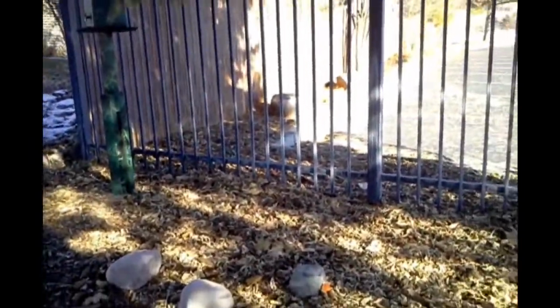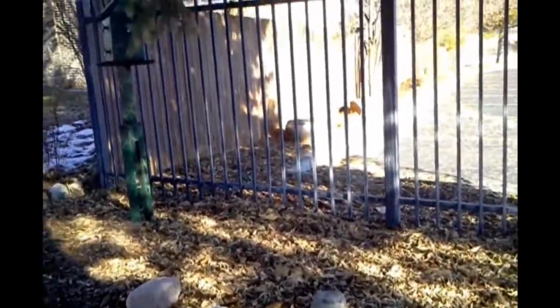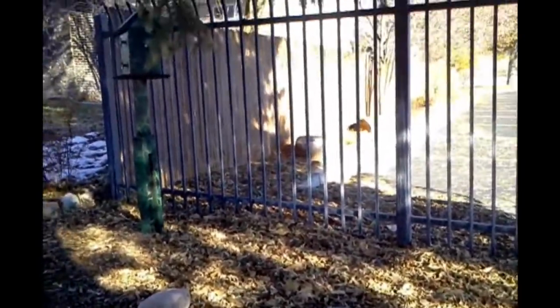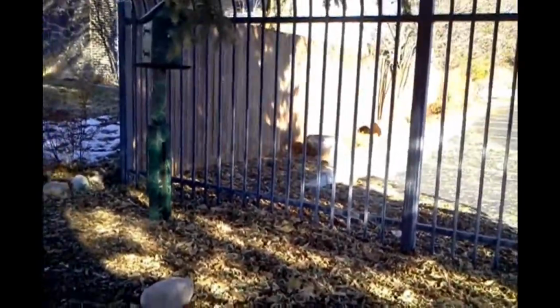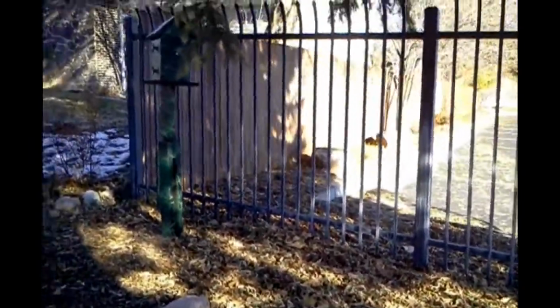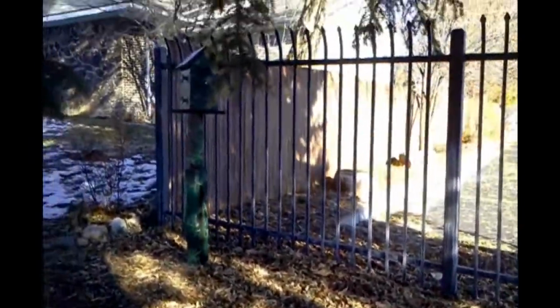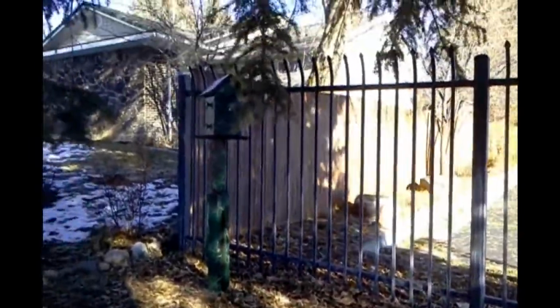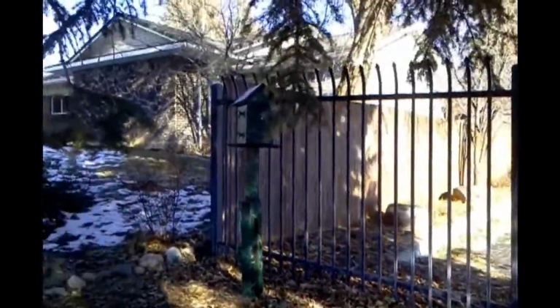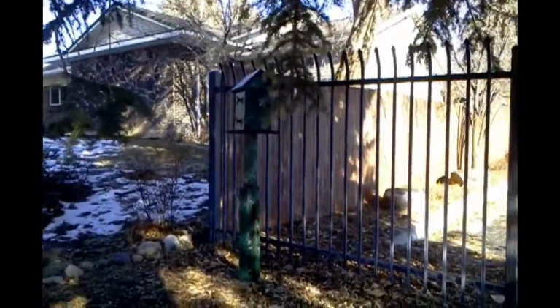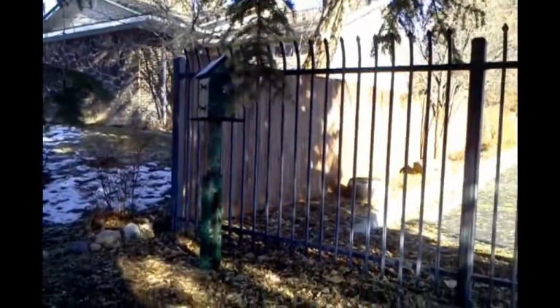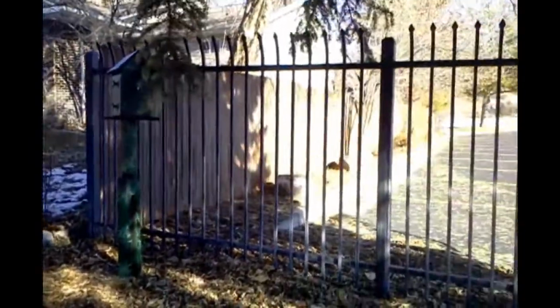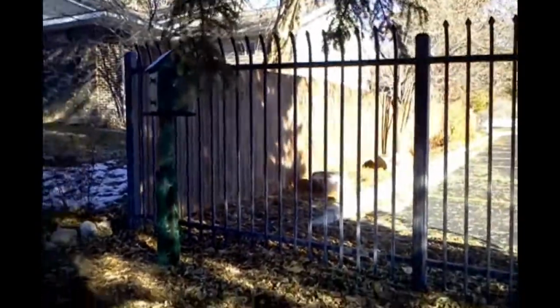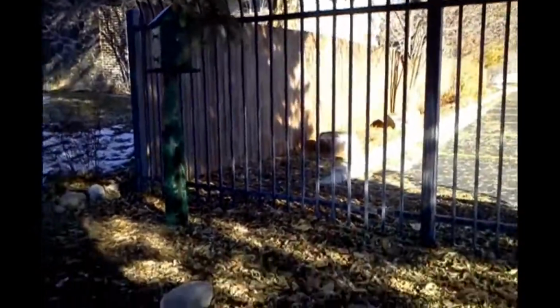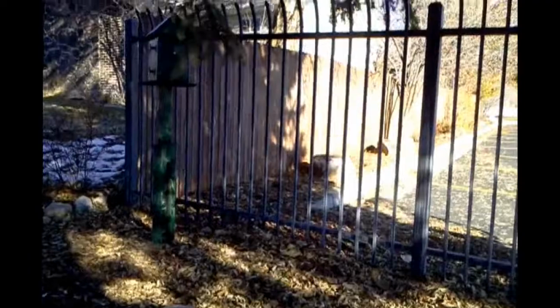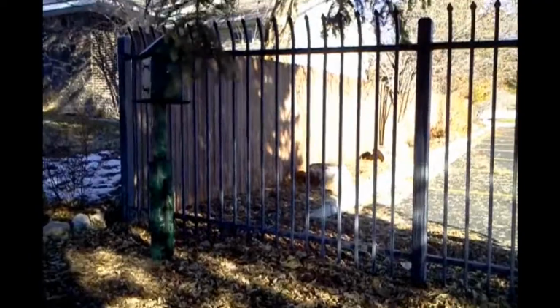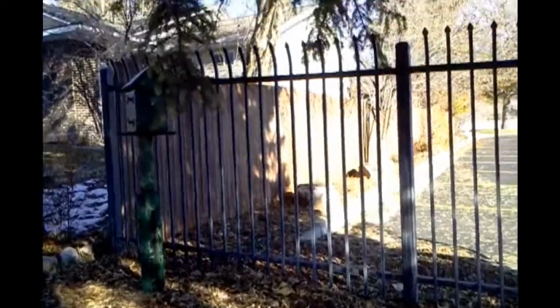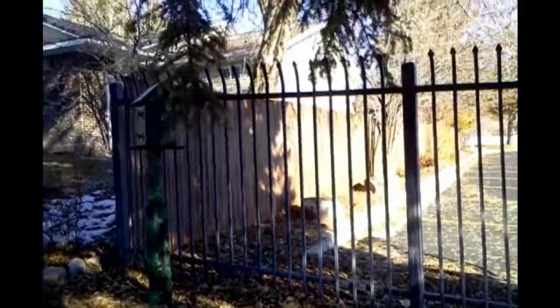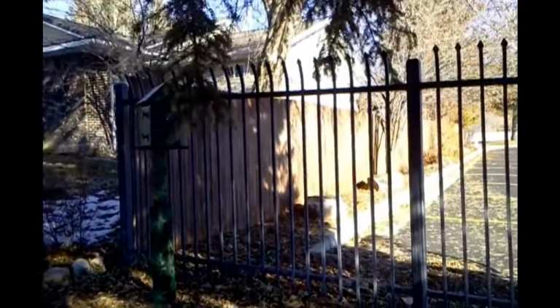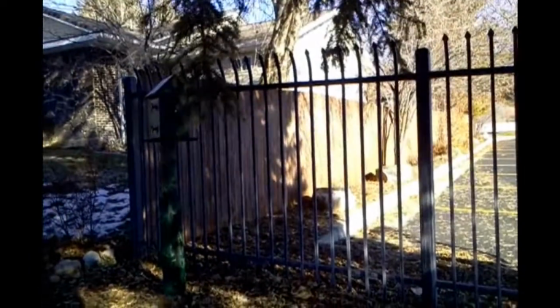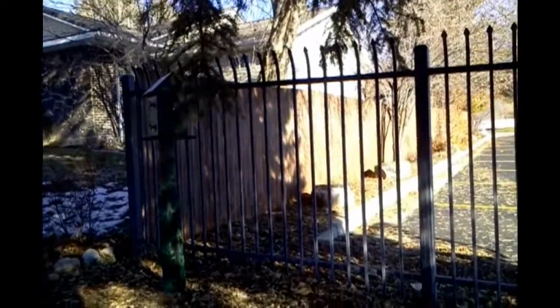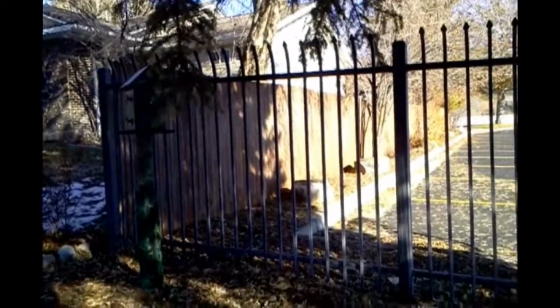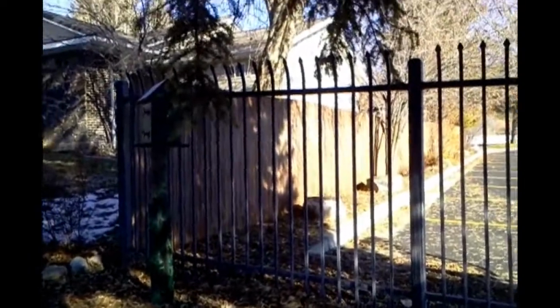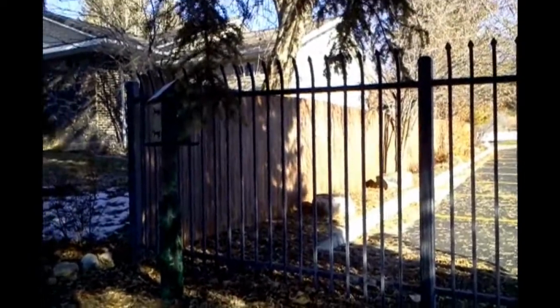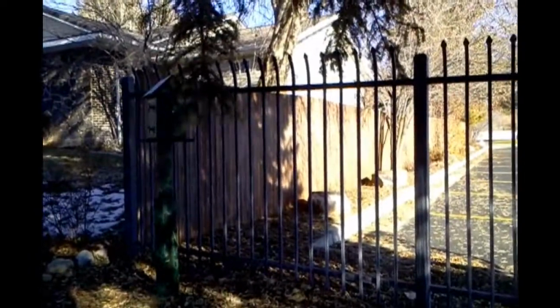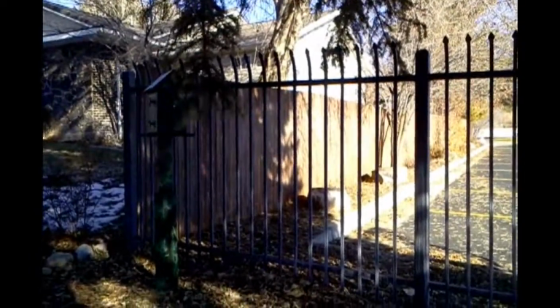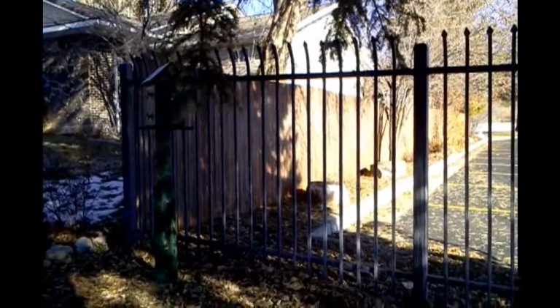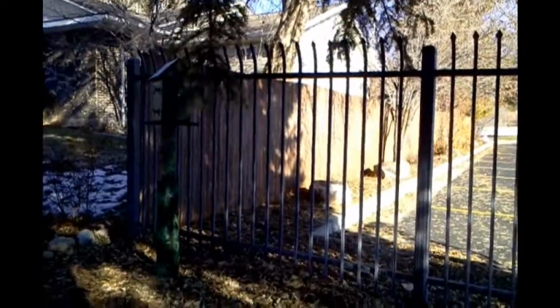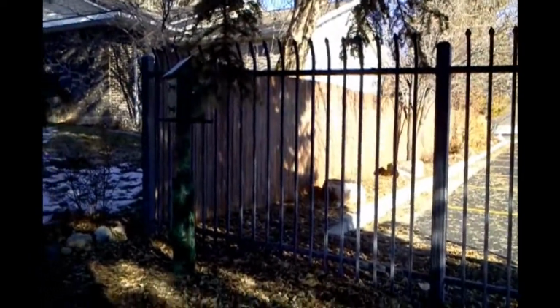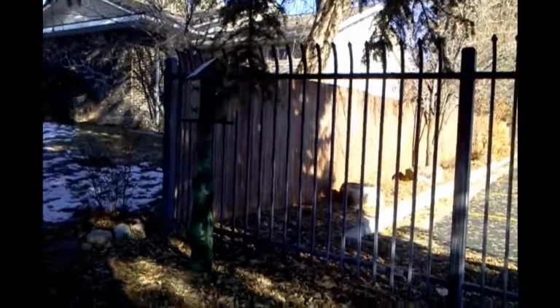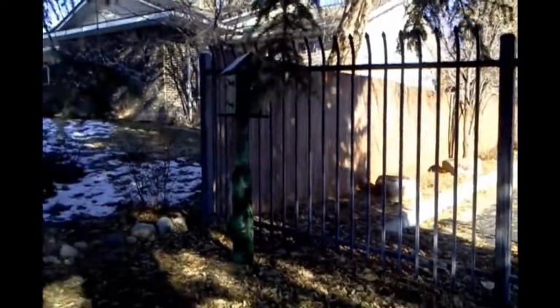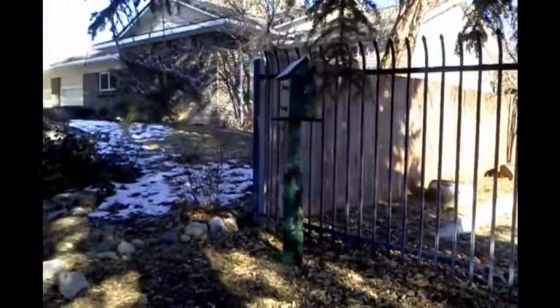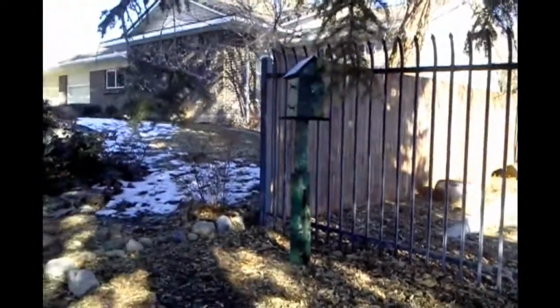Alright, this is David with UtahTrailHead.com, and we're here near Logan, Utah, and we found a pretty creative cache out here.